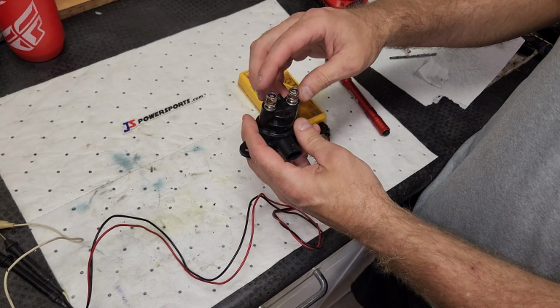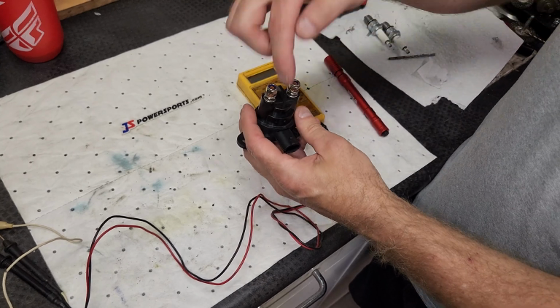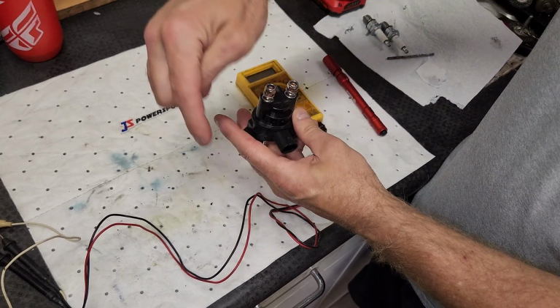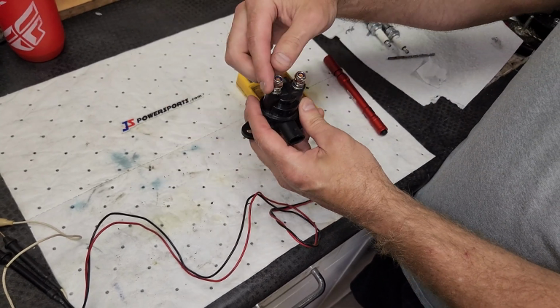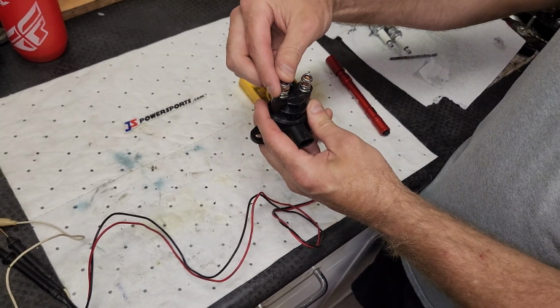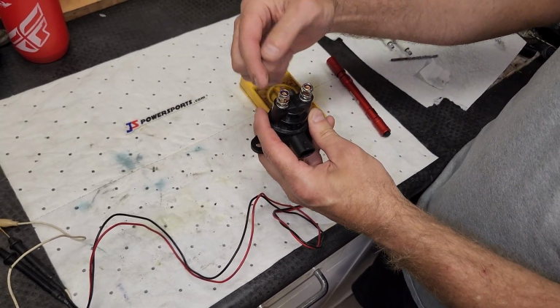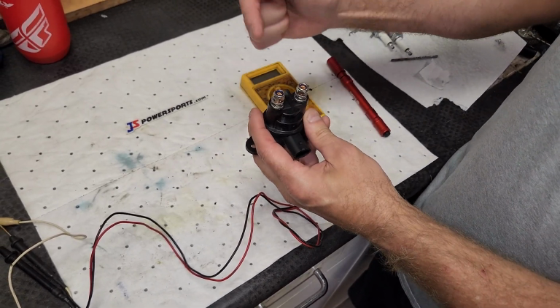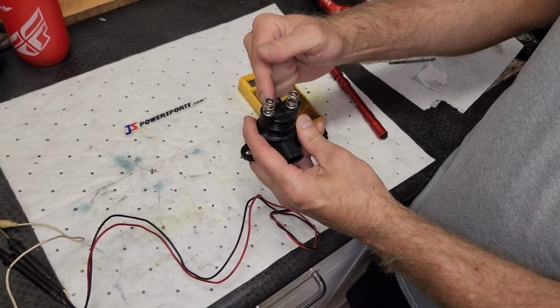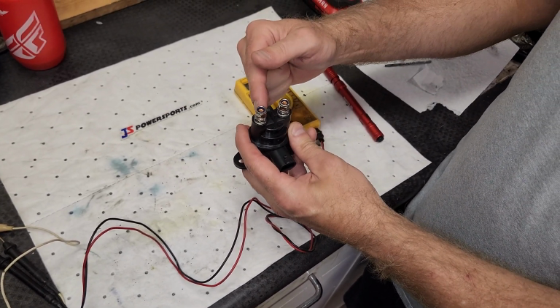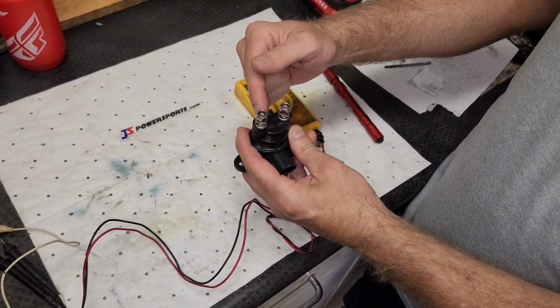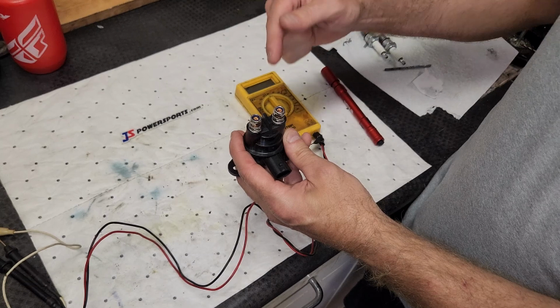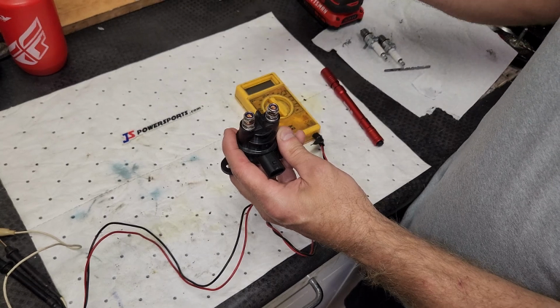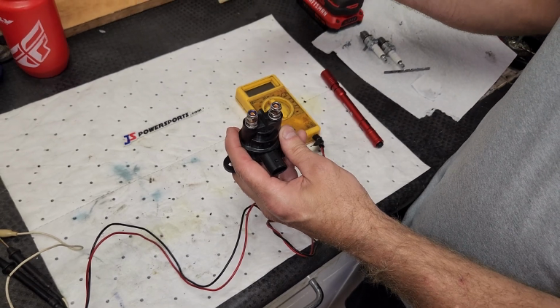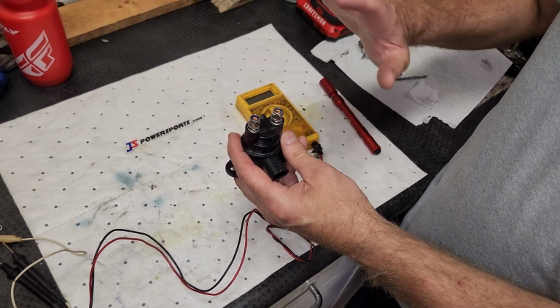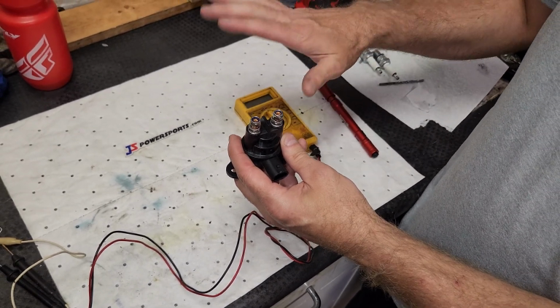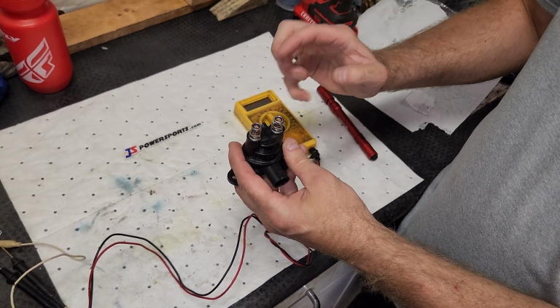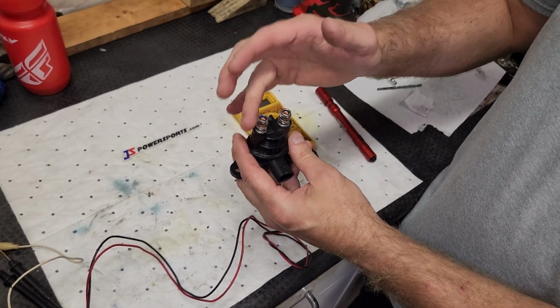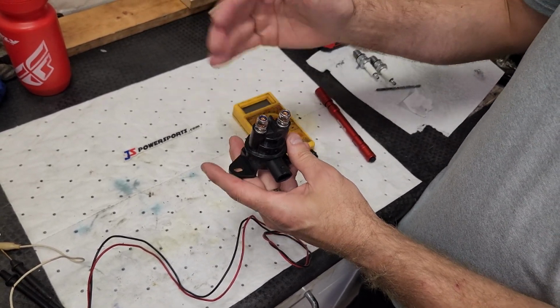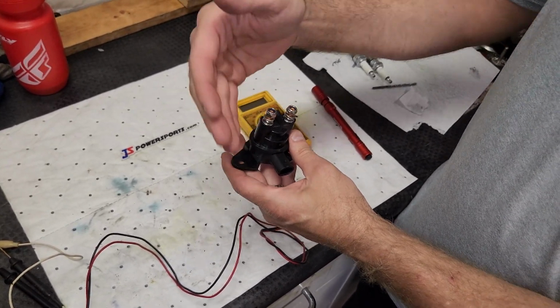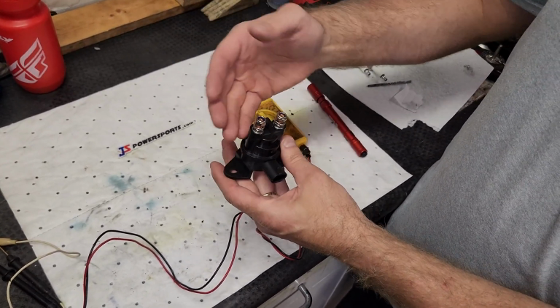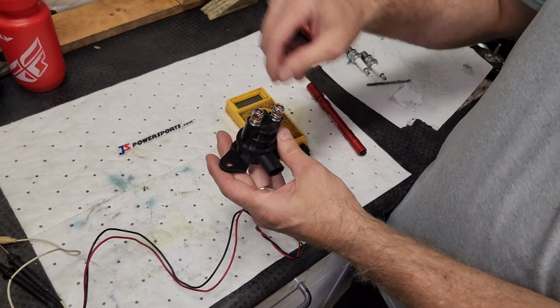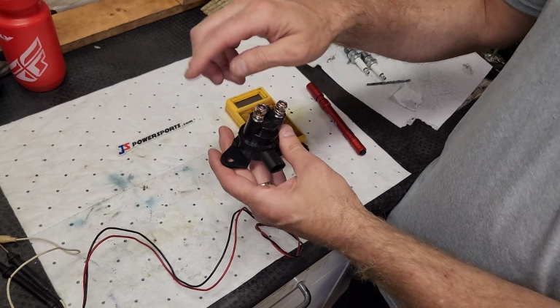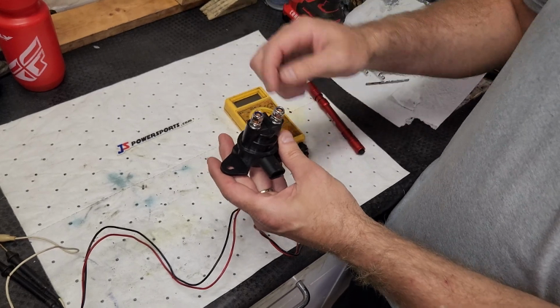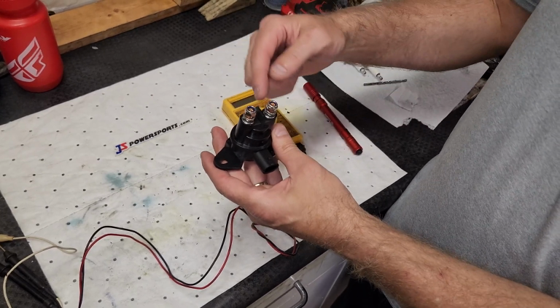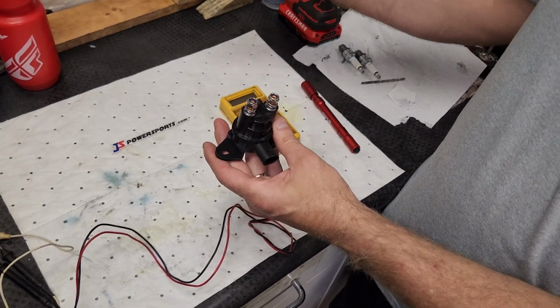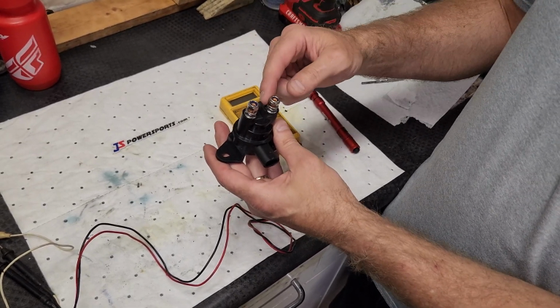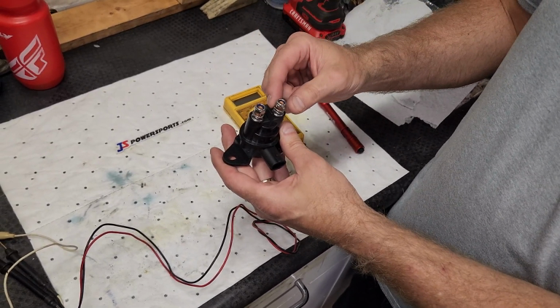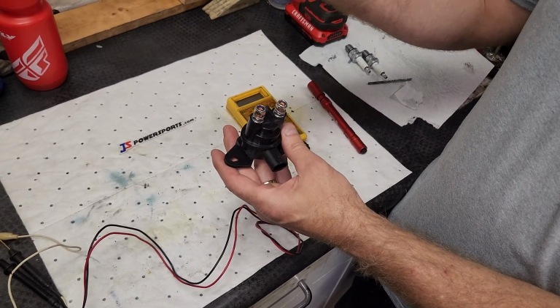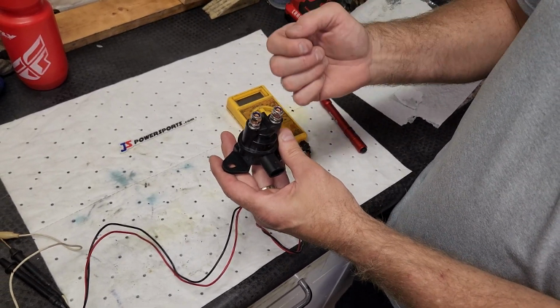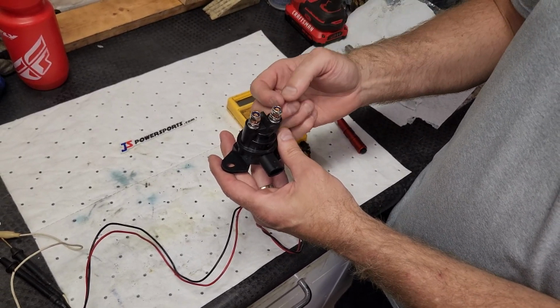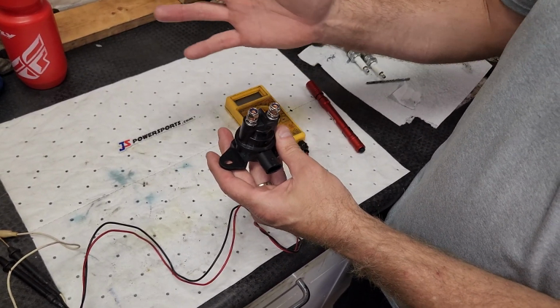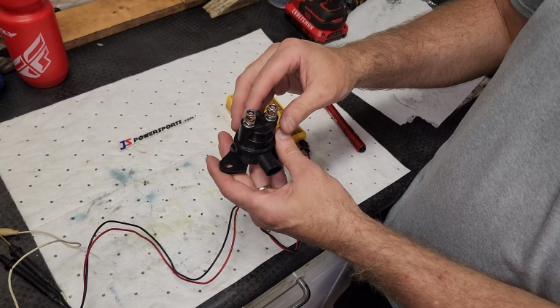A lot of times if your battery connects to this terminal, there will be another red terminal coming off of it that goes up to your electrical box or whatever, and that's okay. Just keep it the same way — don't mix them up. Otherwise you won't have power to the electrical box until you're hitting the starter button, which would be incorrect.